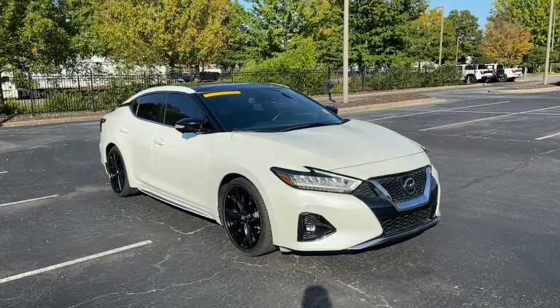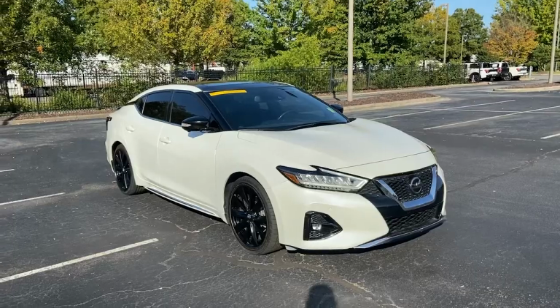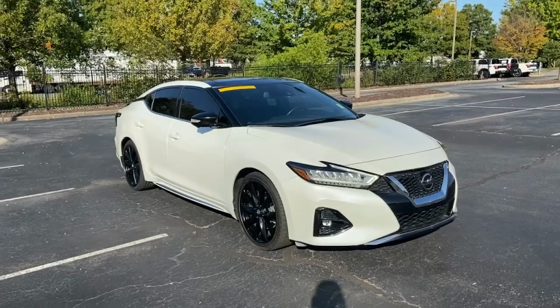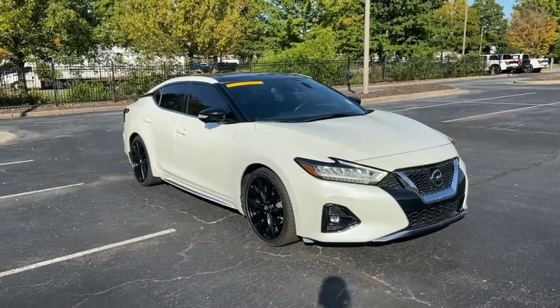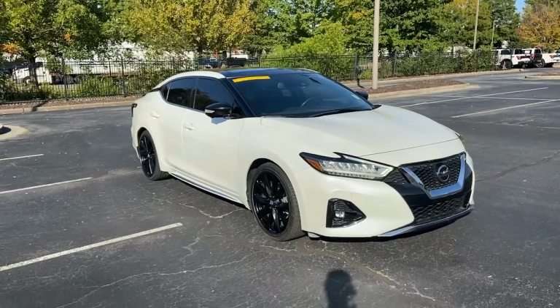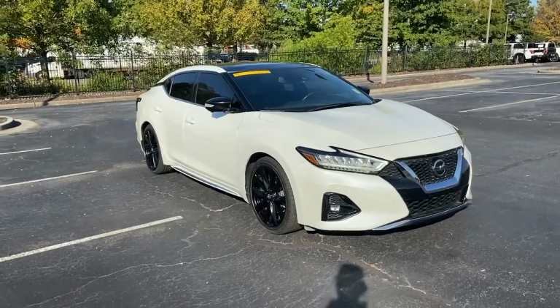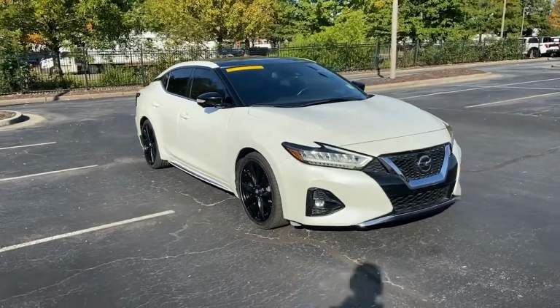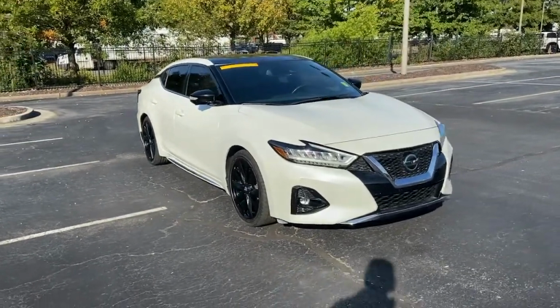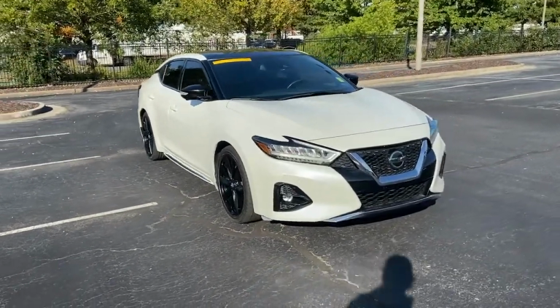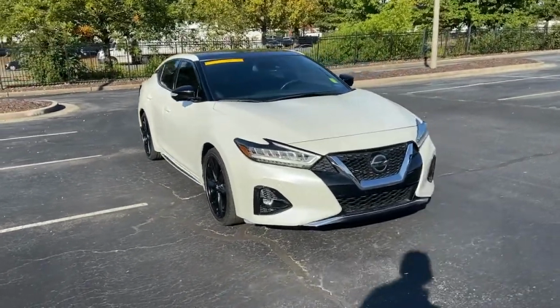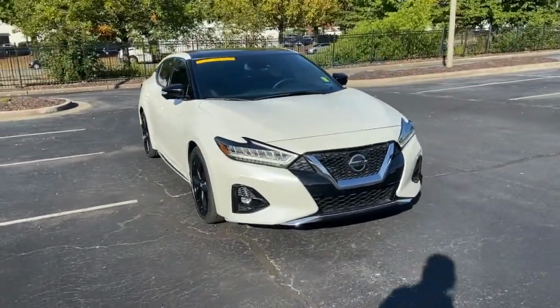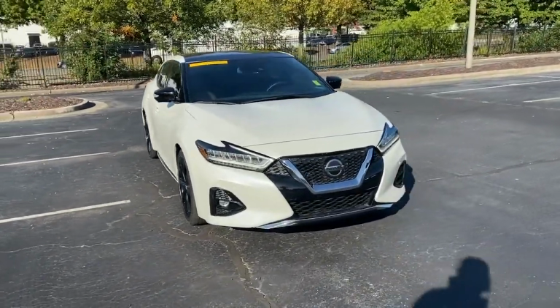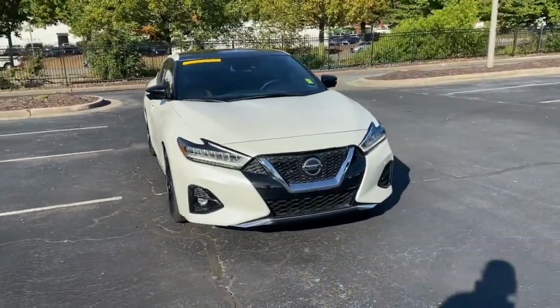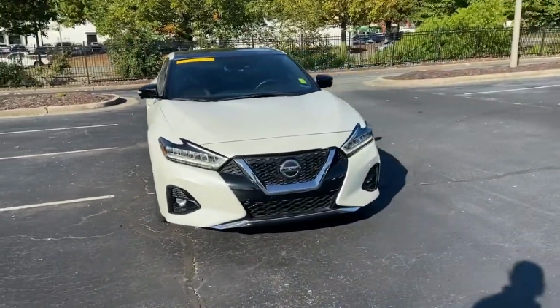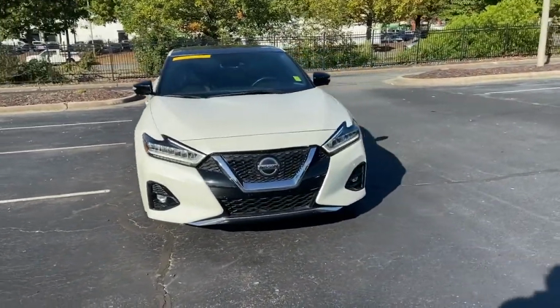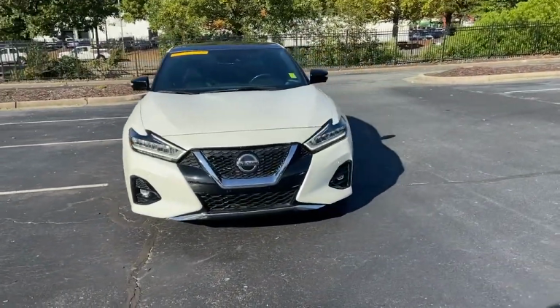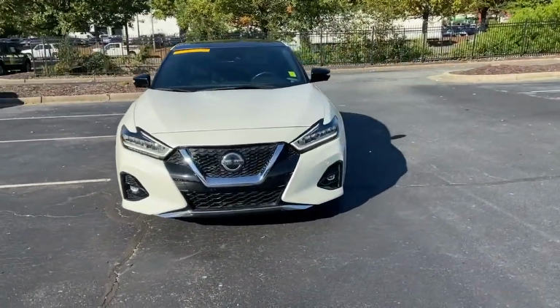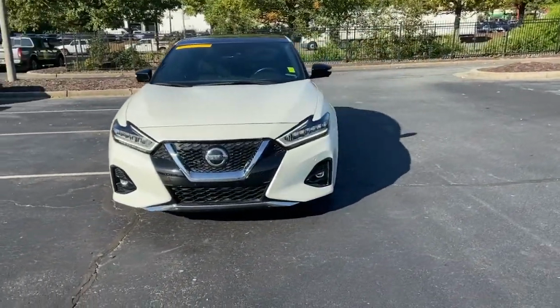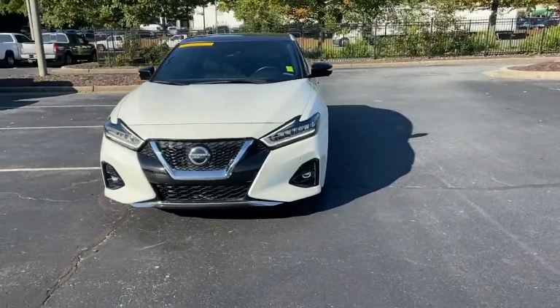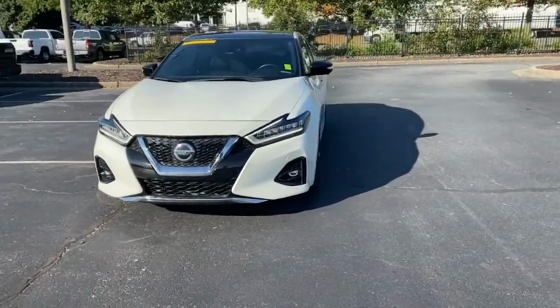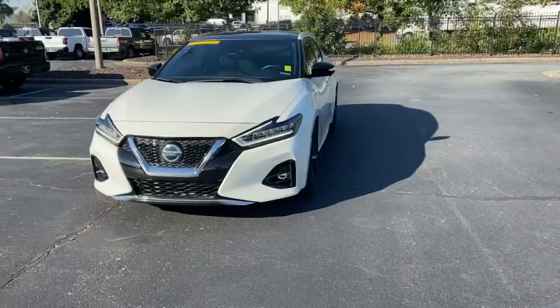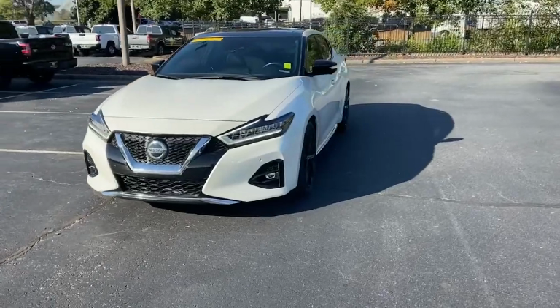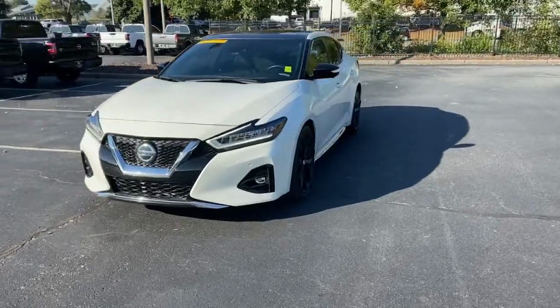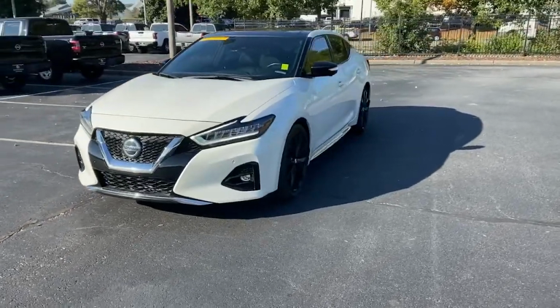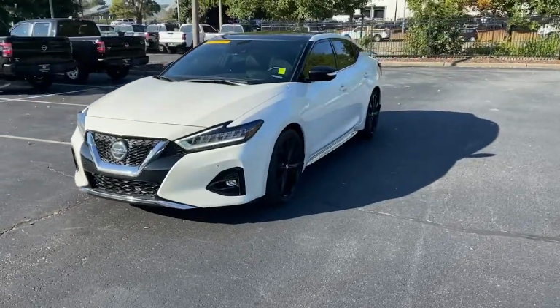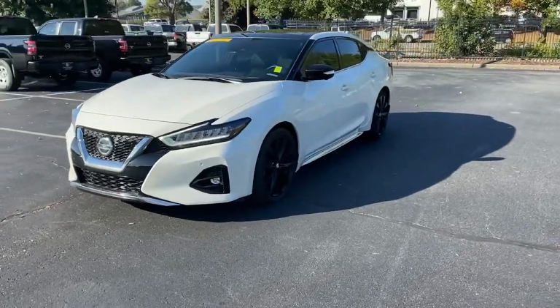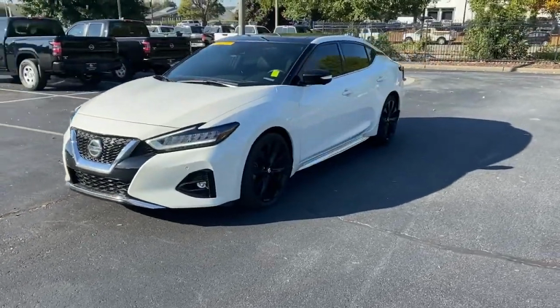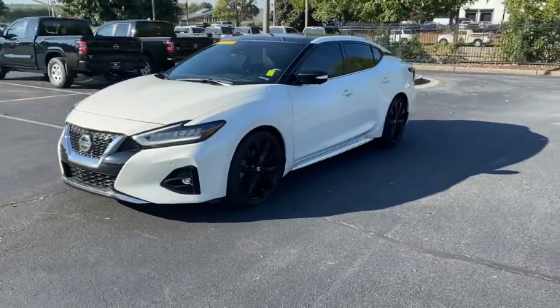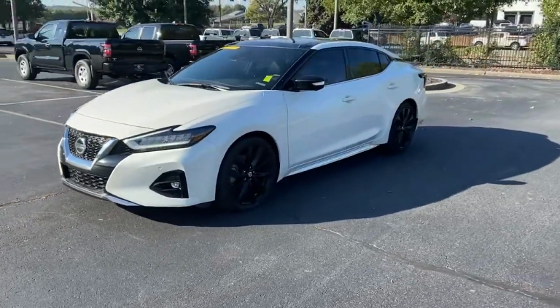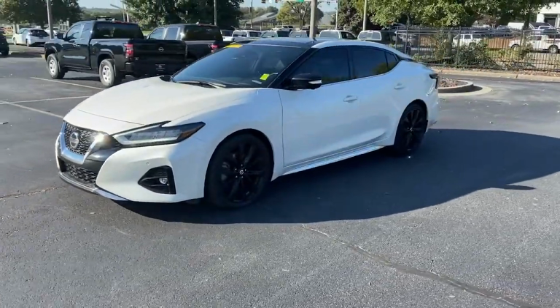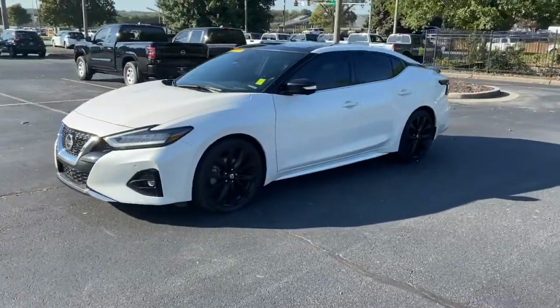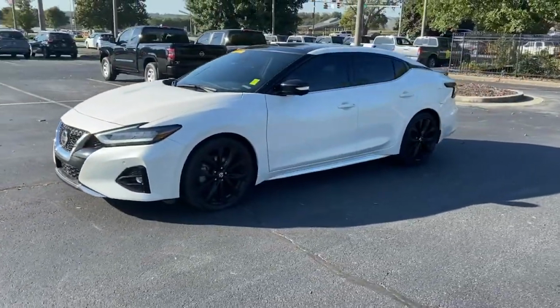Hop into the 2020 Nissan Maxima. This vehicle still has fewer than 40,000 miles on the clock, so it won't last long.